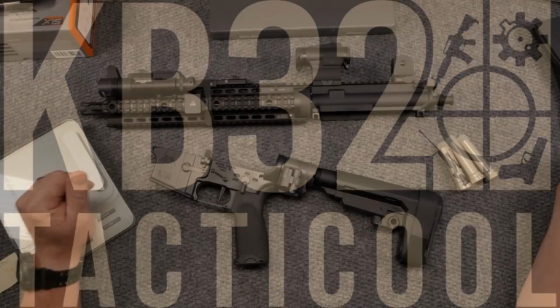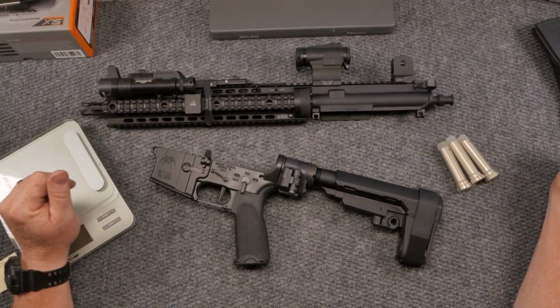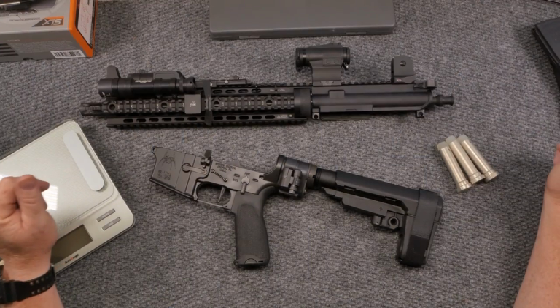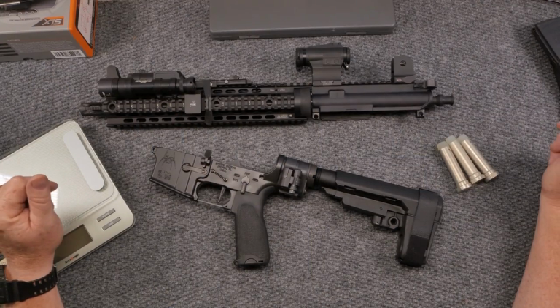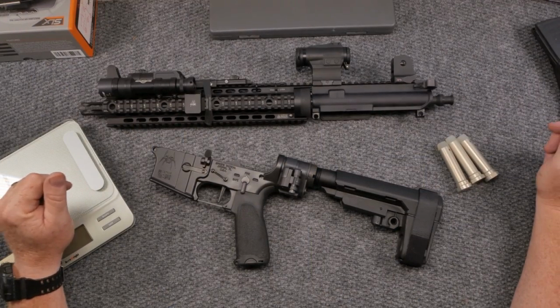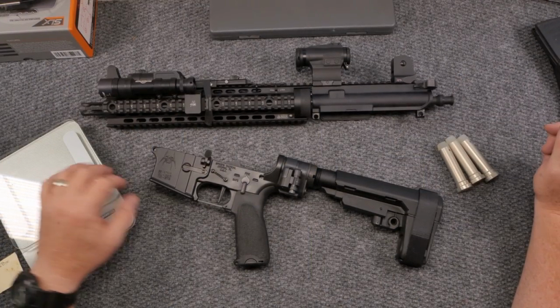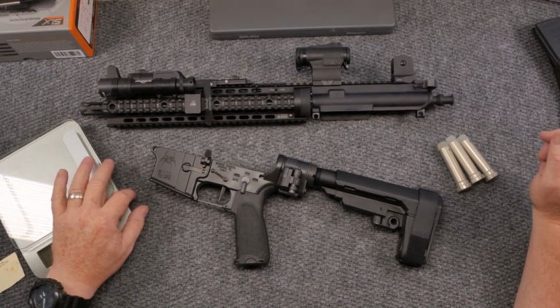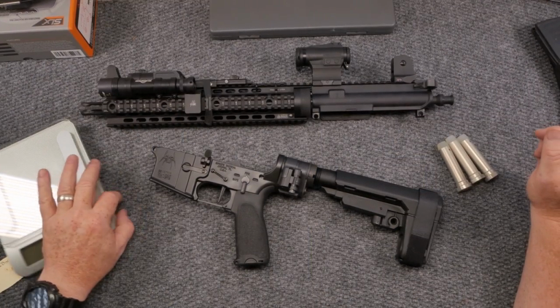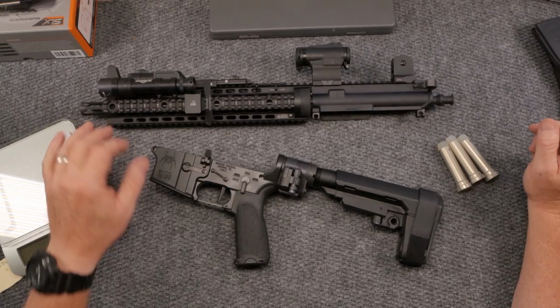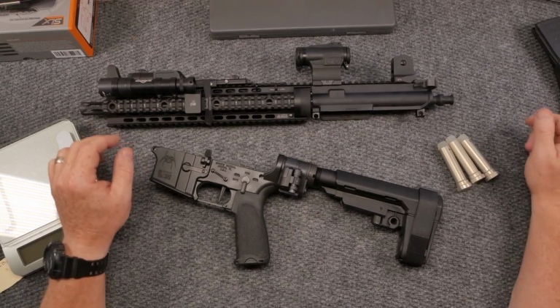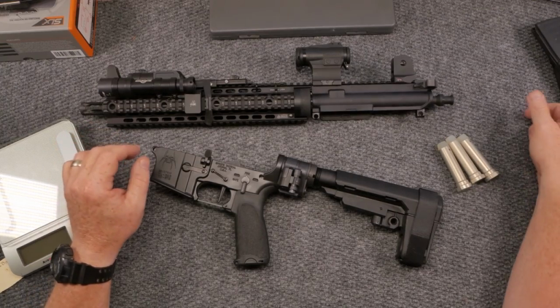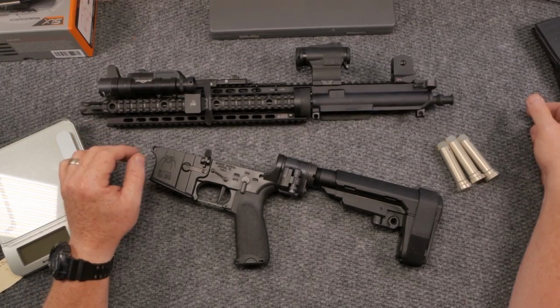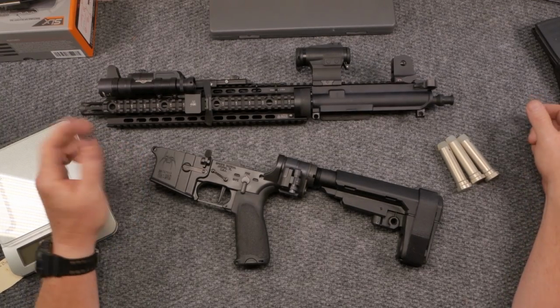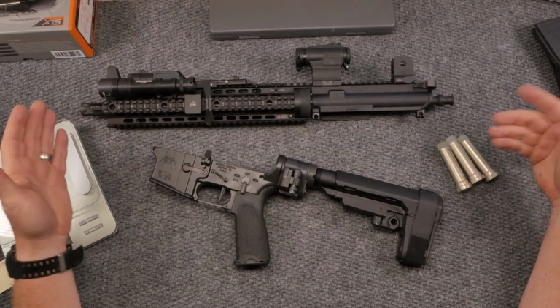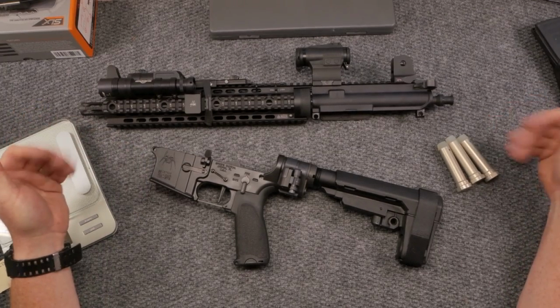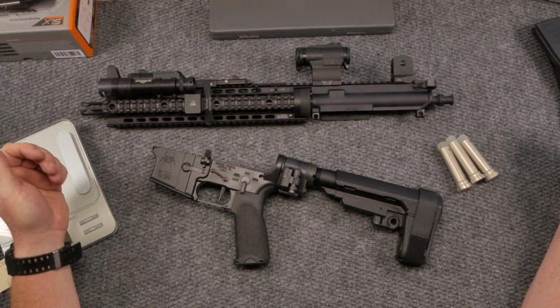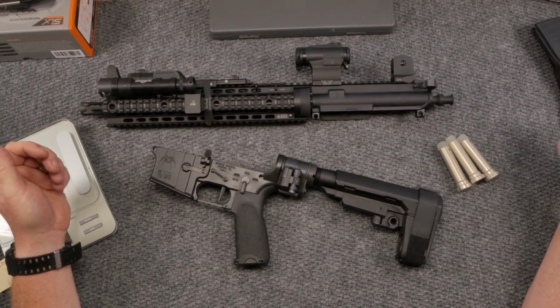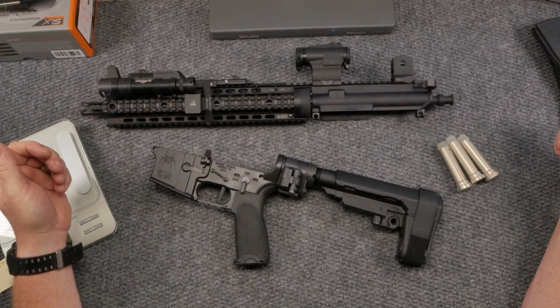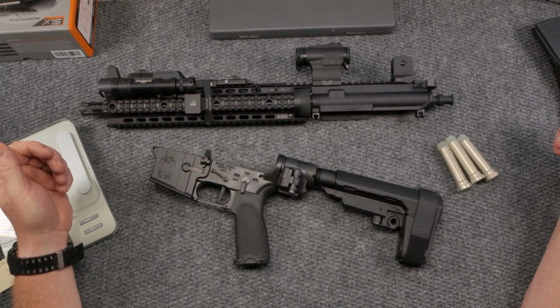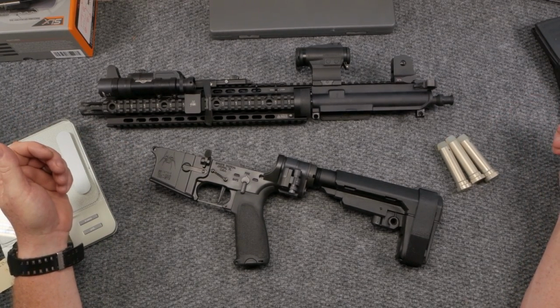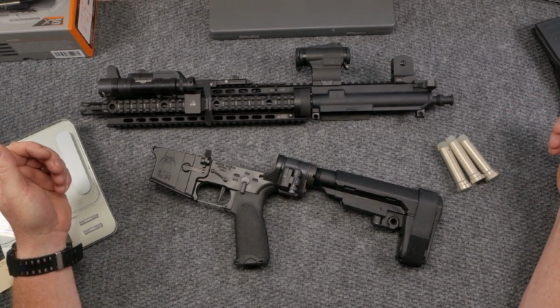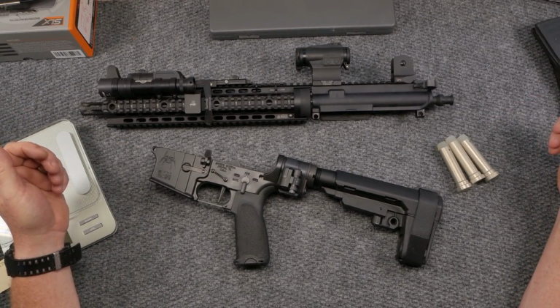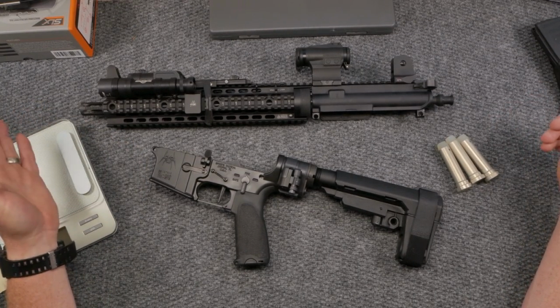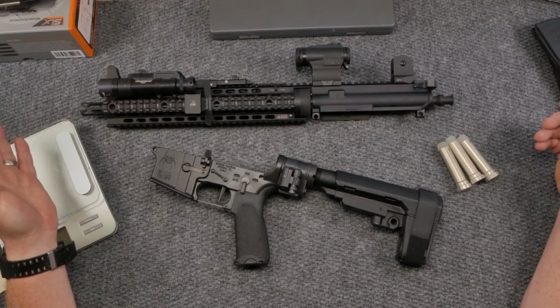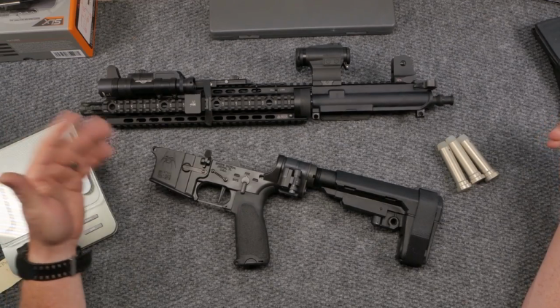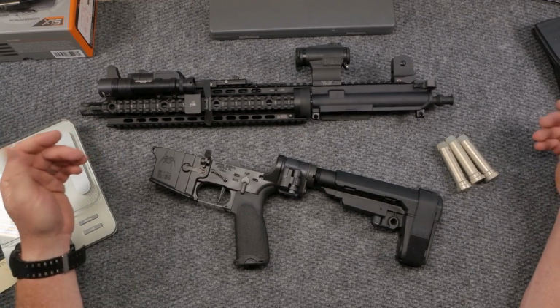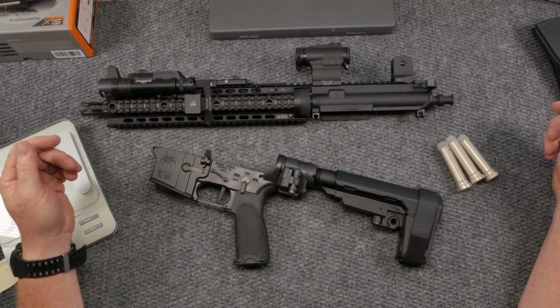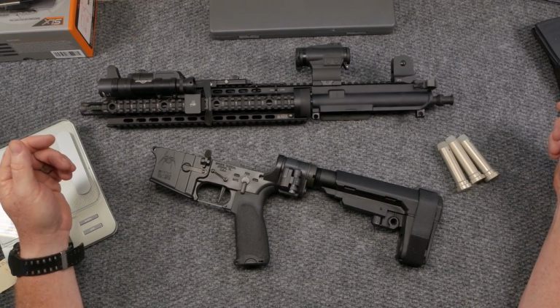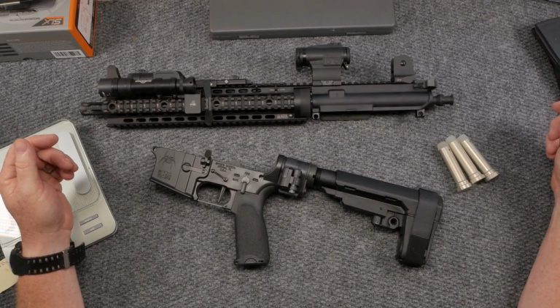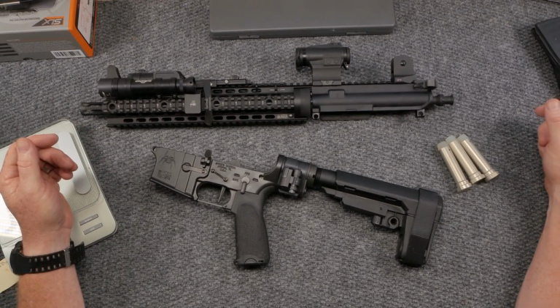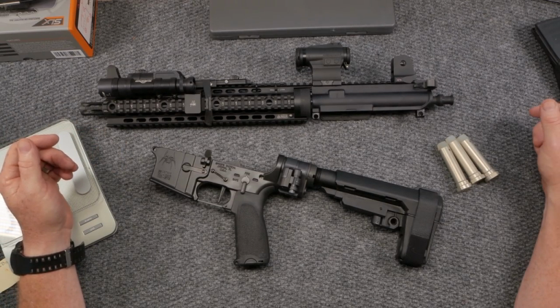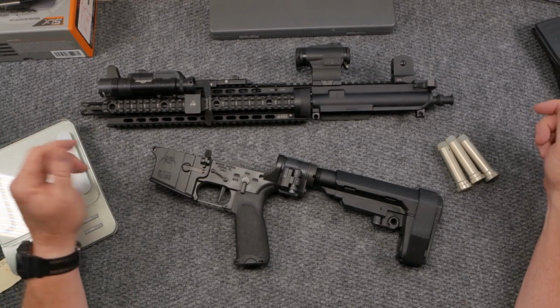Alright guys, Cuddleboy32 here to check it out. We're coming at you live from the review table. On the review table we've got one of my AR-15 pistols, affectionately known as the Wheel-to-Beast.